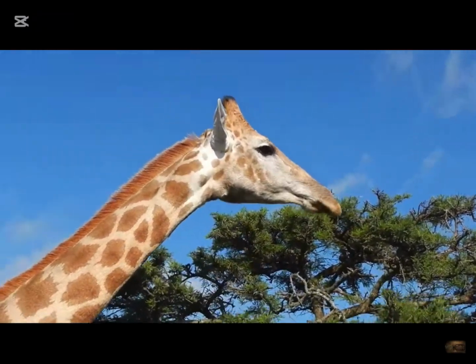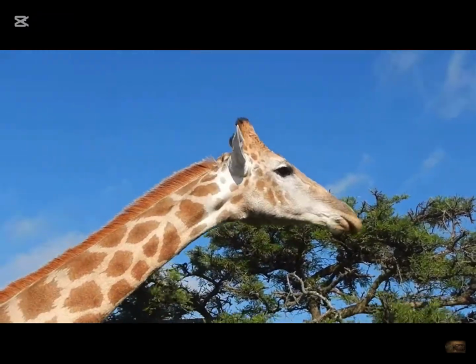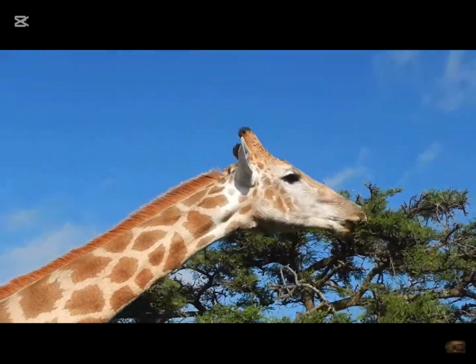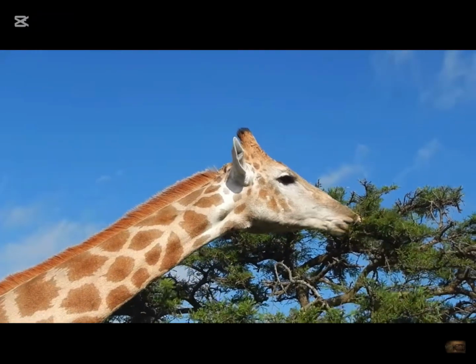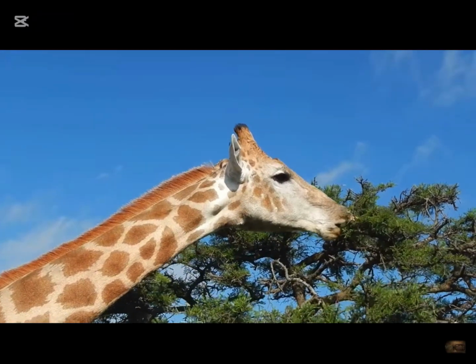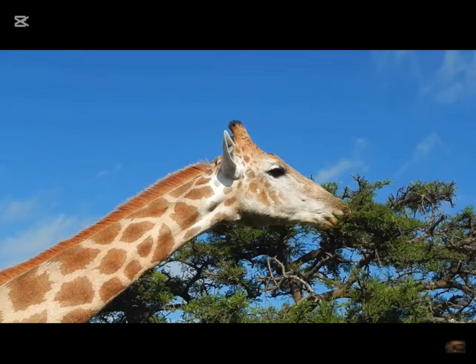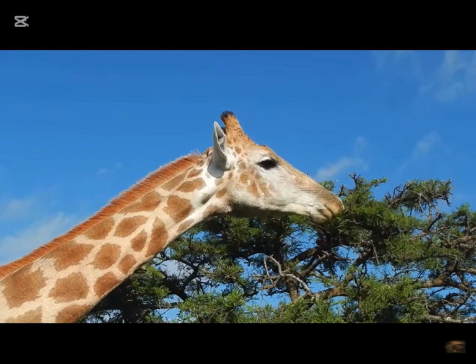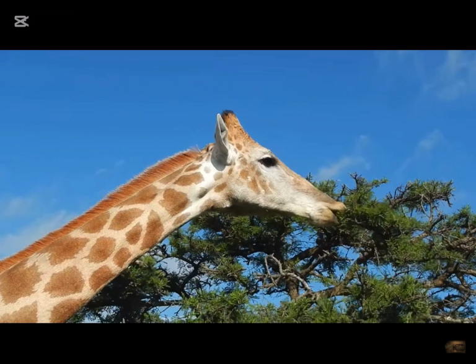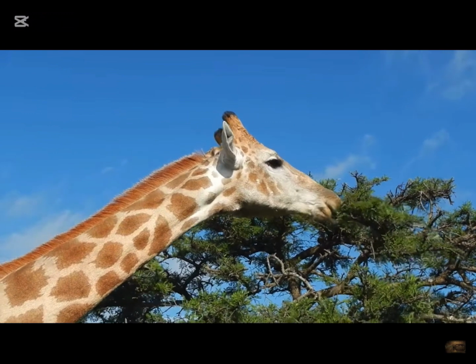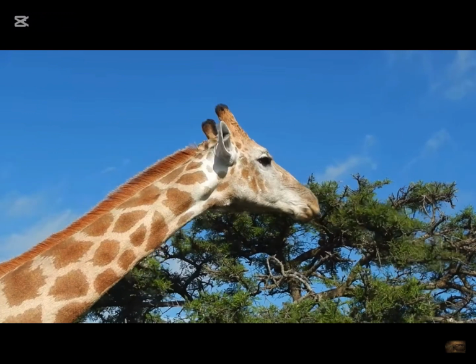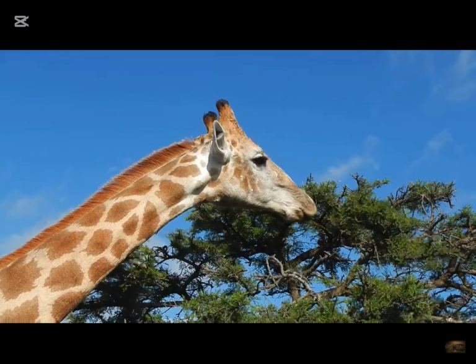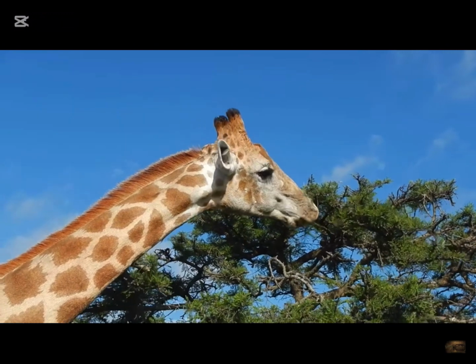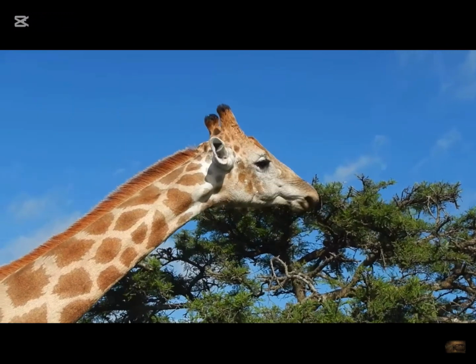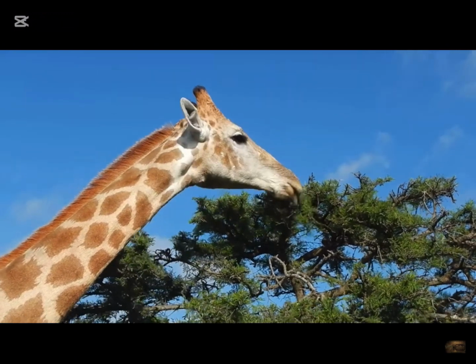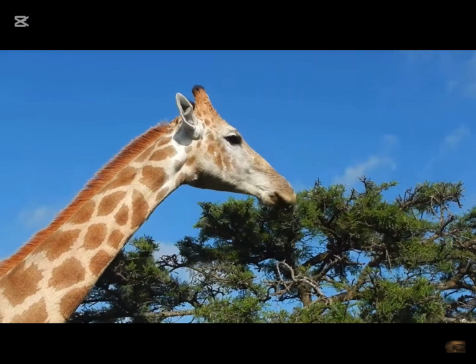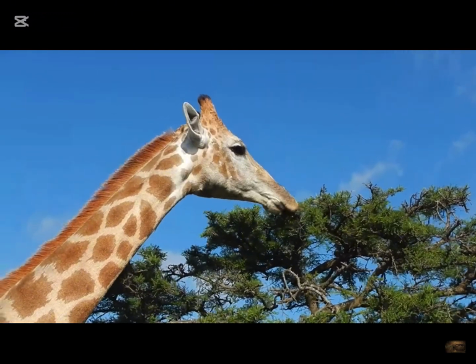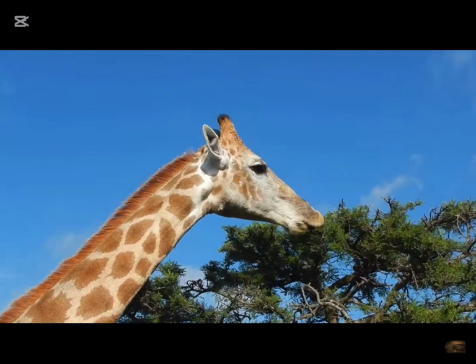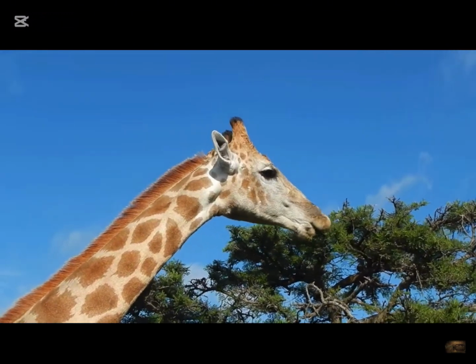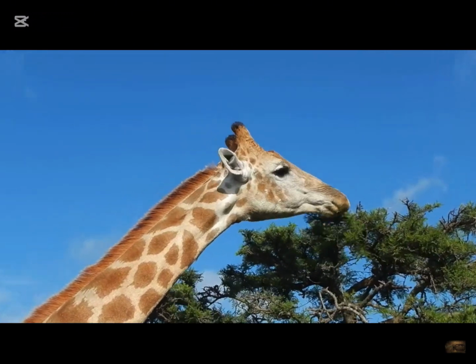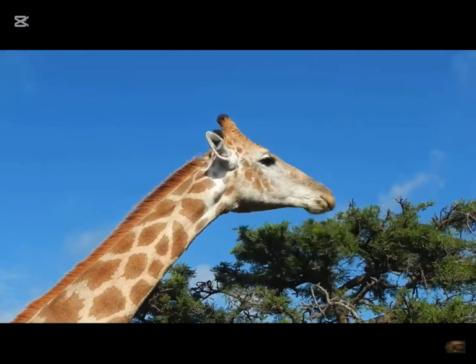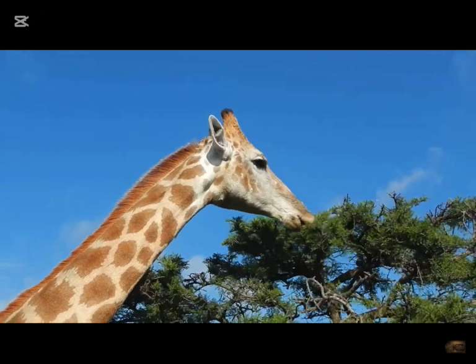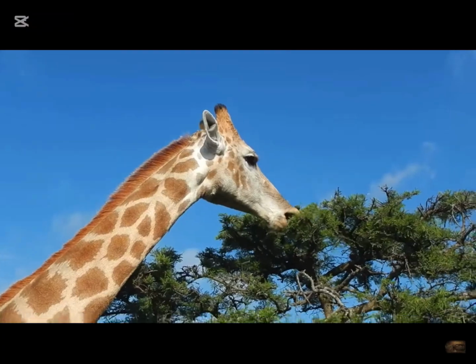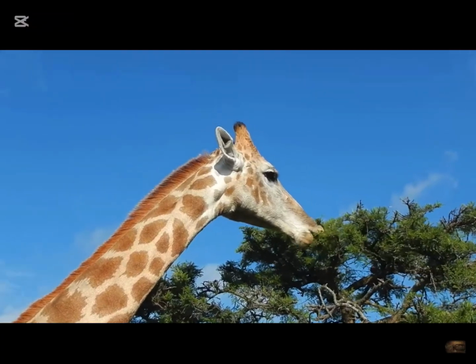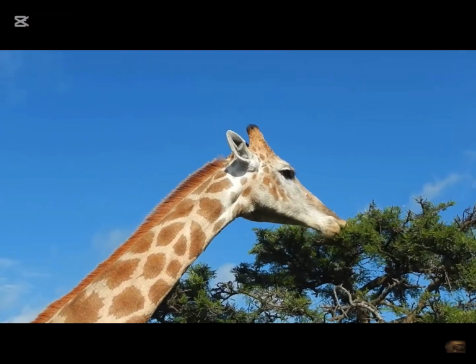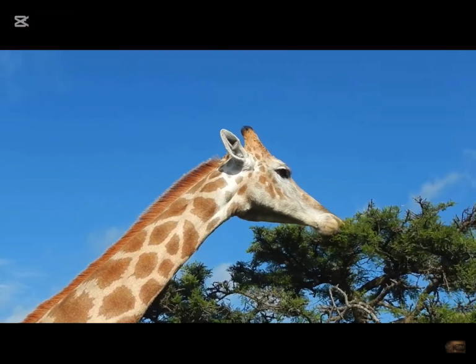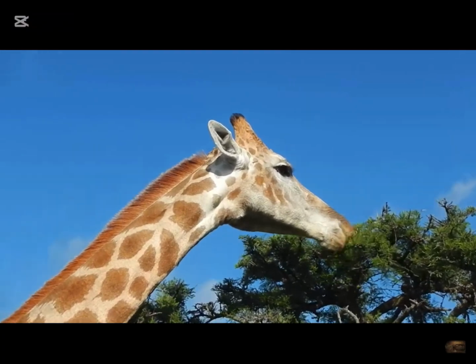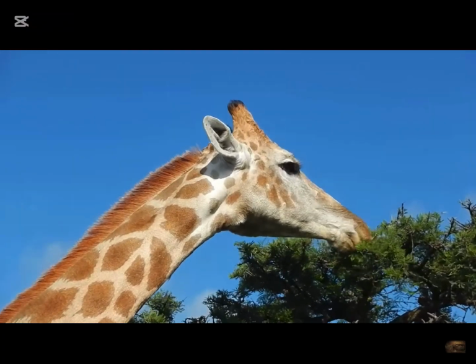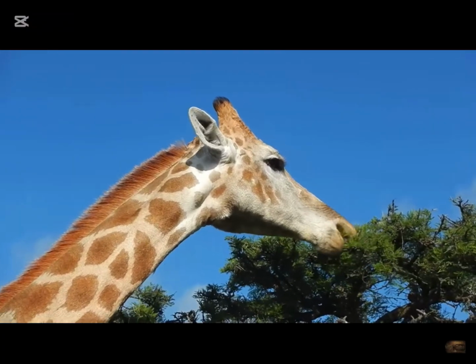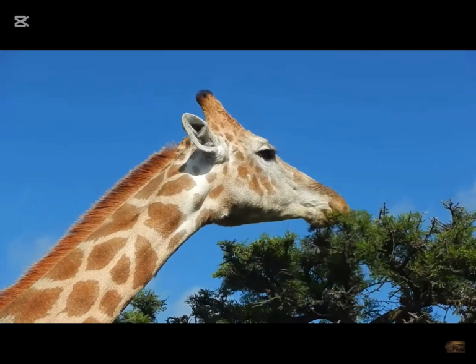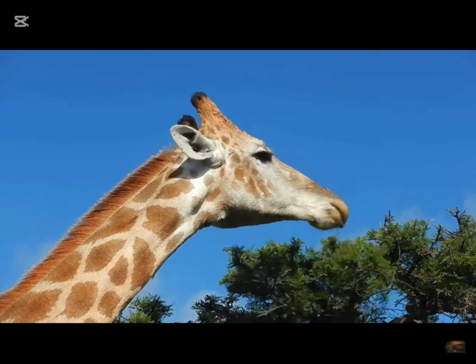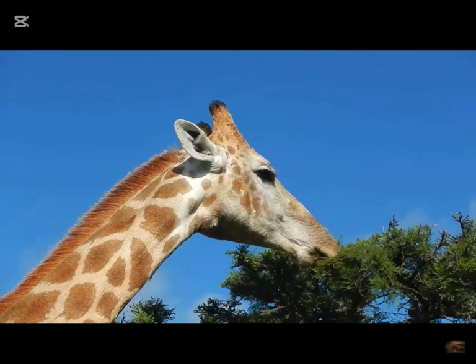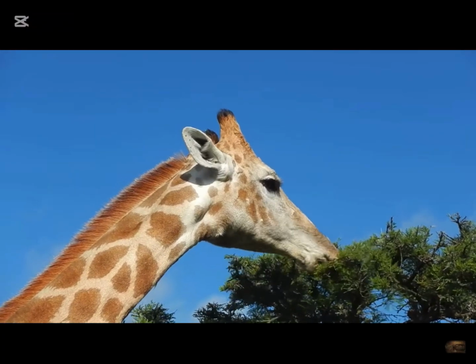Giraffes live so long because of the water that they drink, which enables them to go seven days without it. This can be vital to their survival.